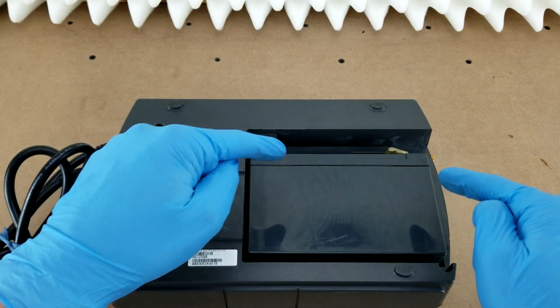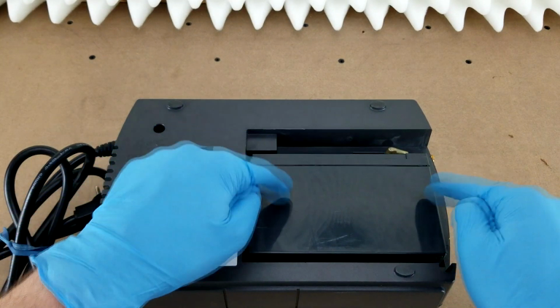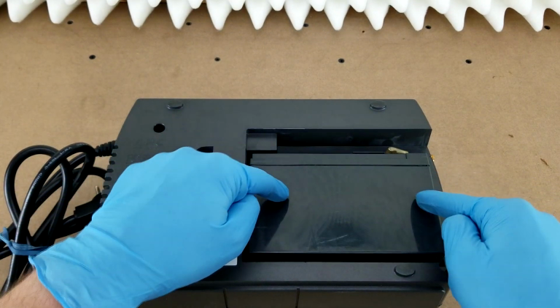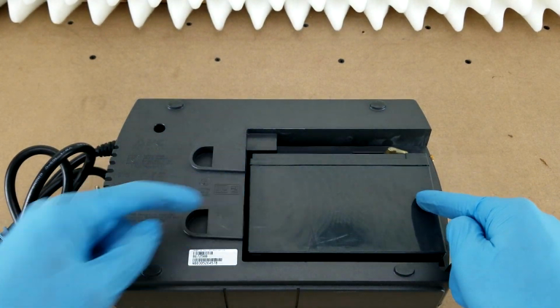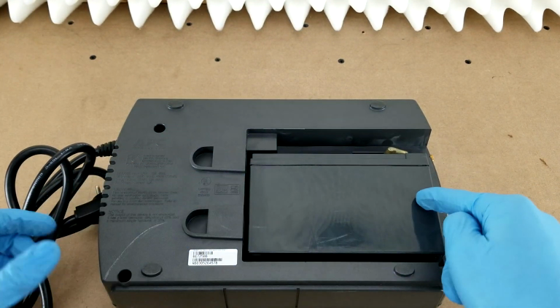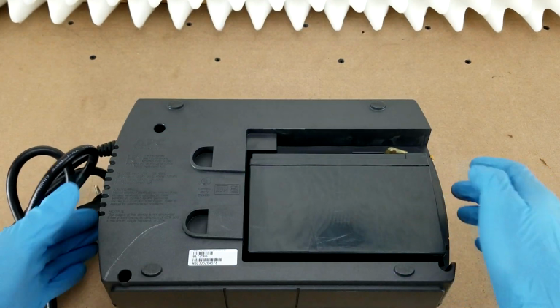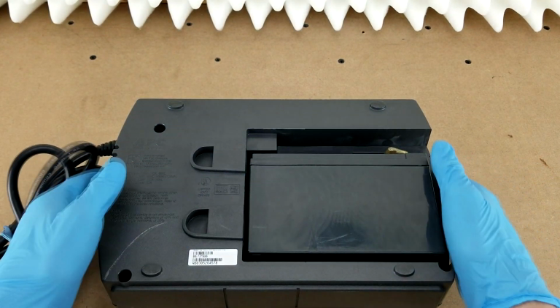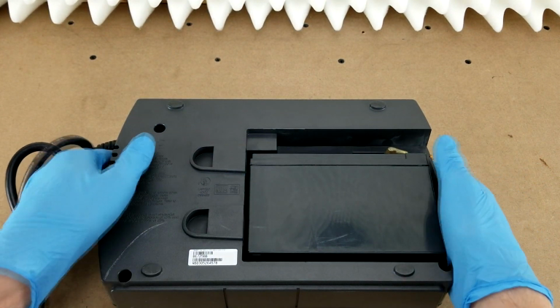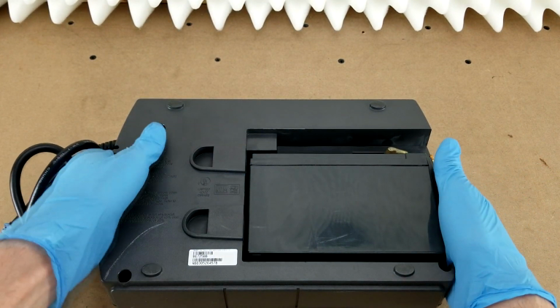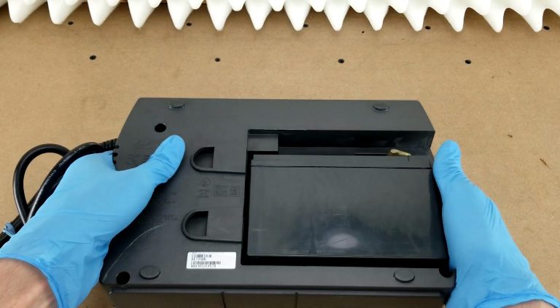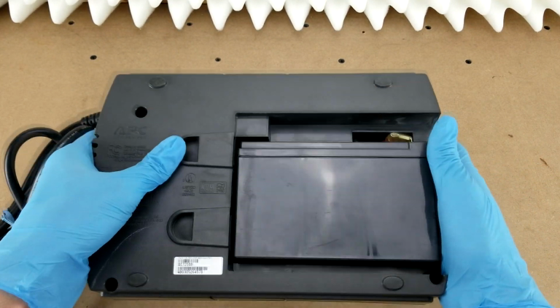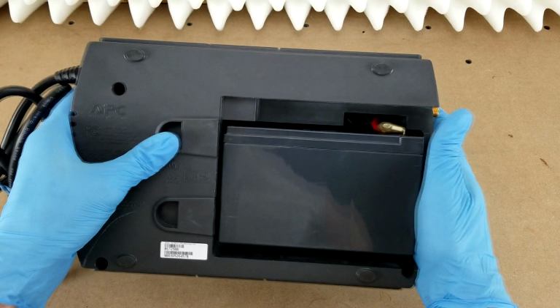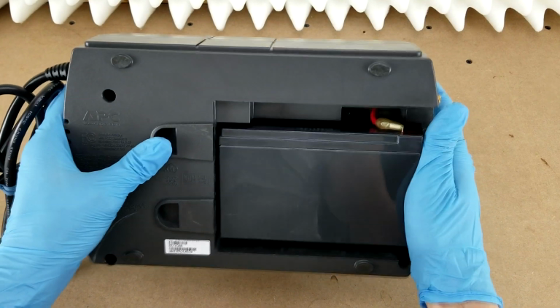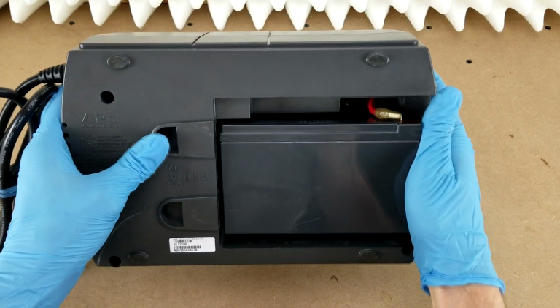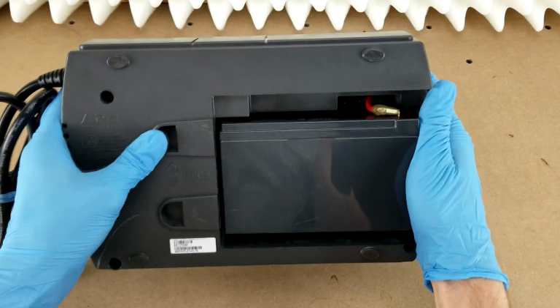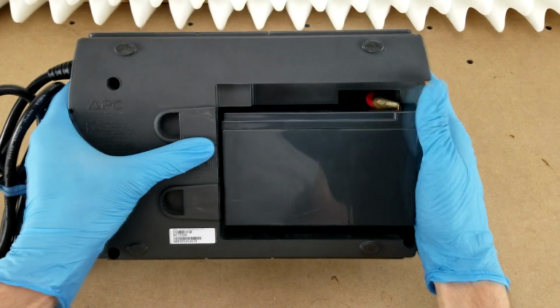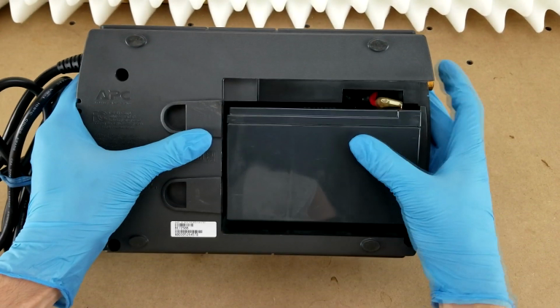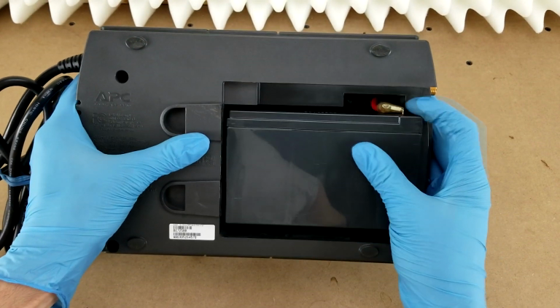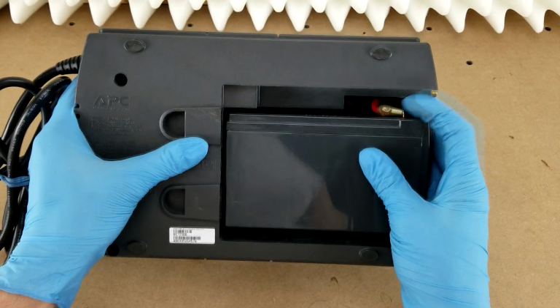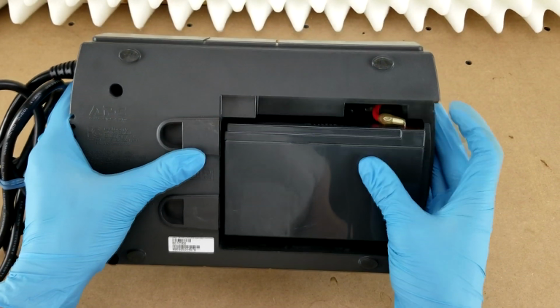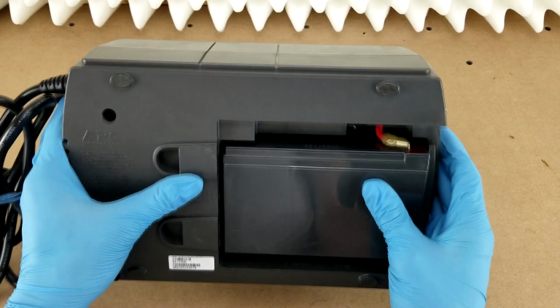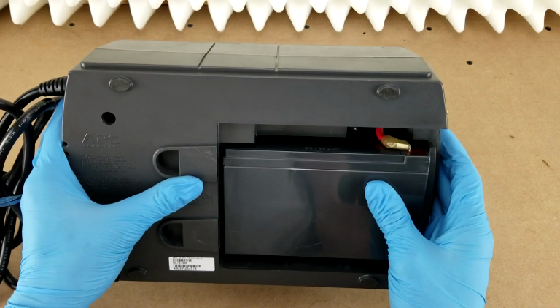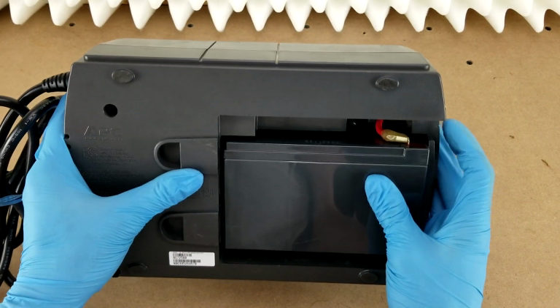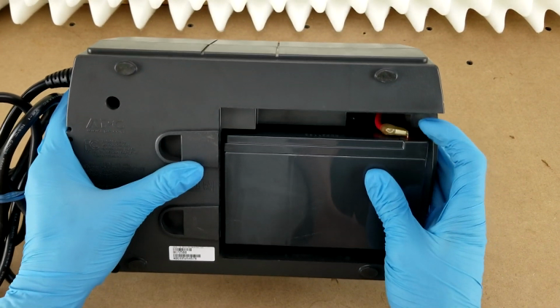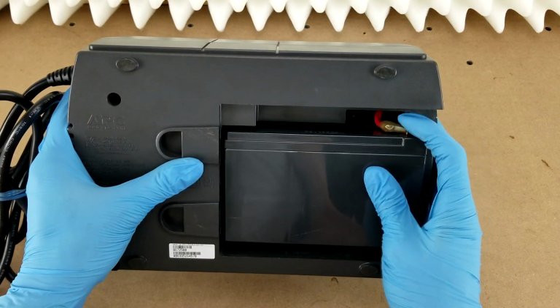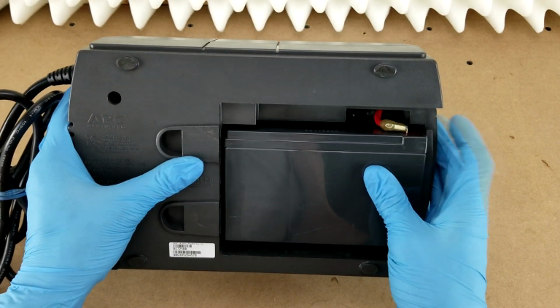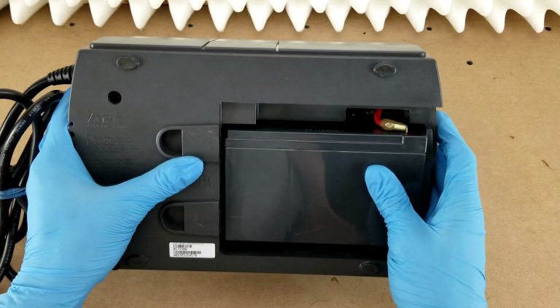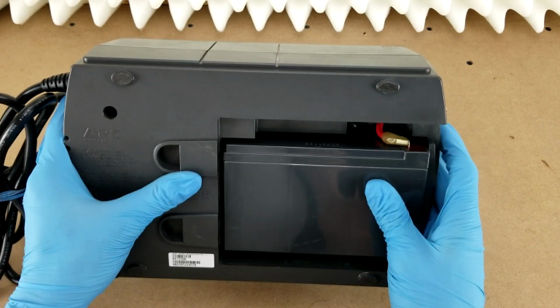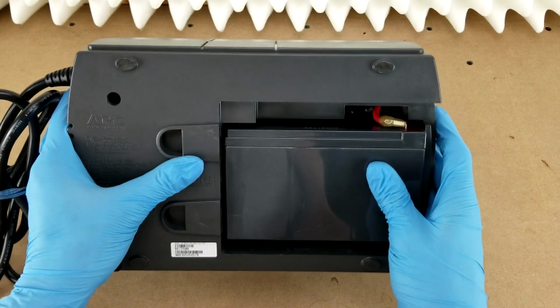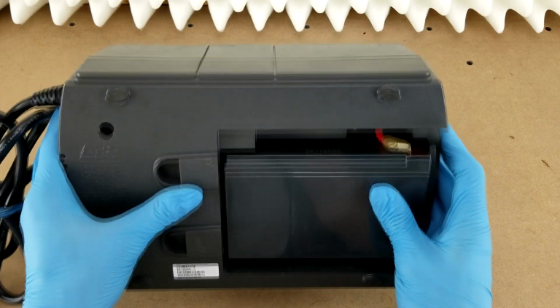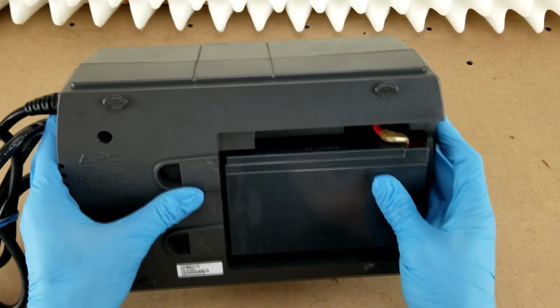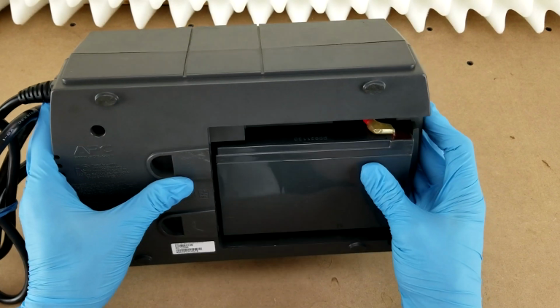Here's the battery itself right here. This is a 12-volt sealed lead-acid battery, and there are the positive and negative terminals right there.